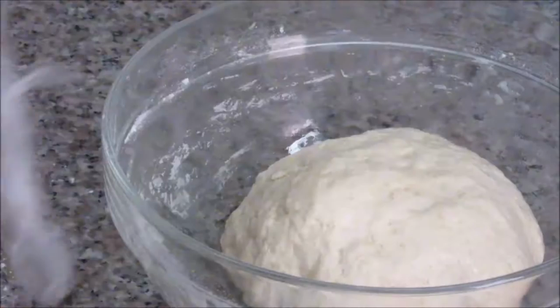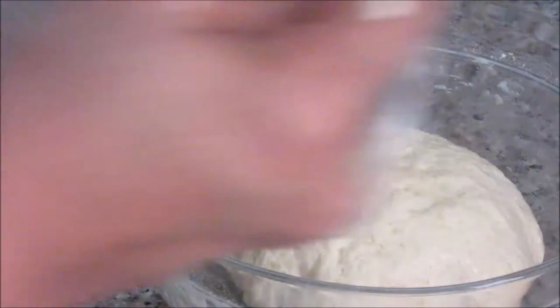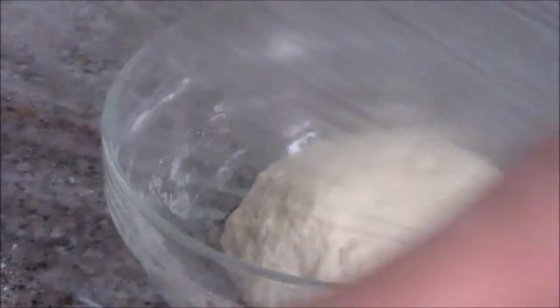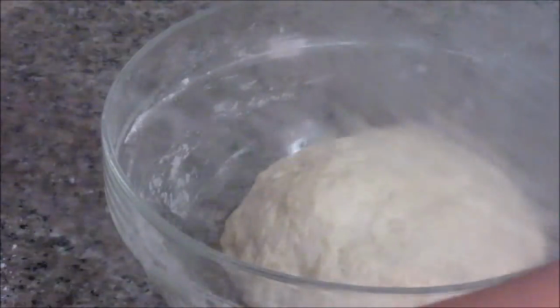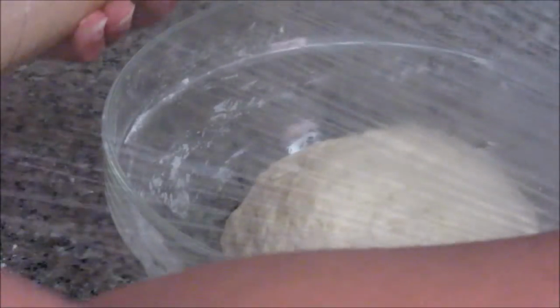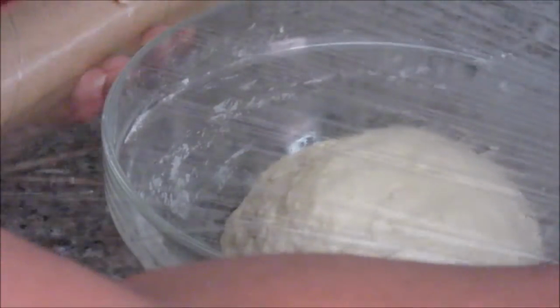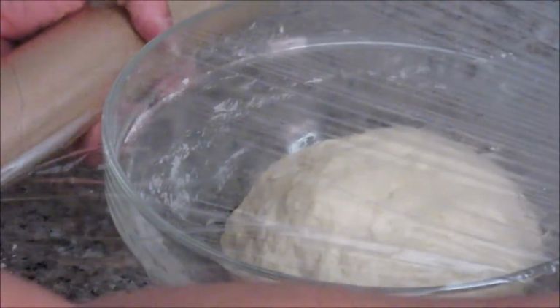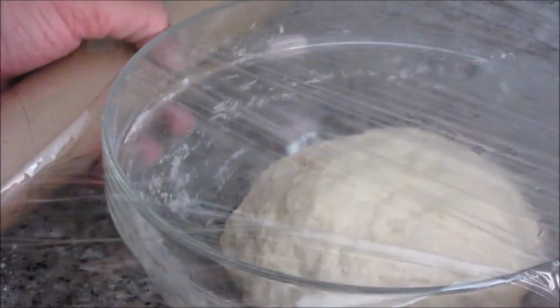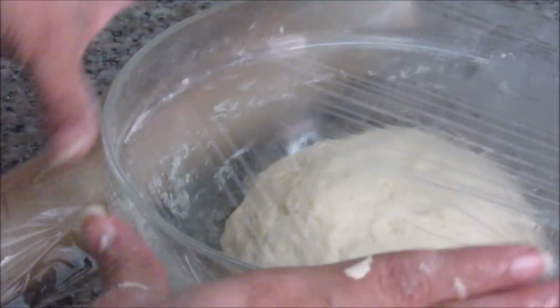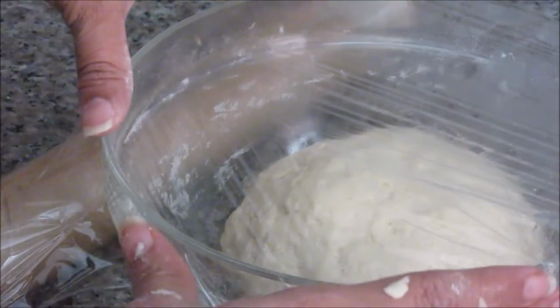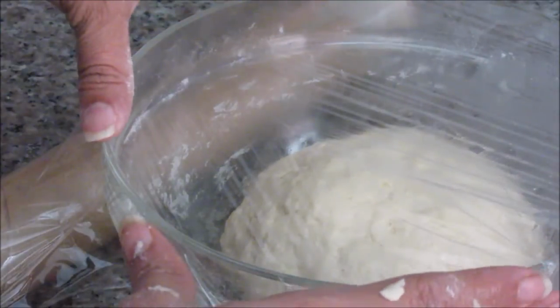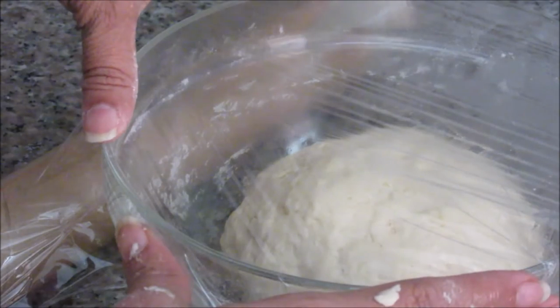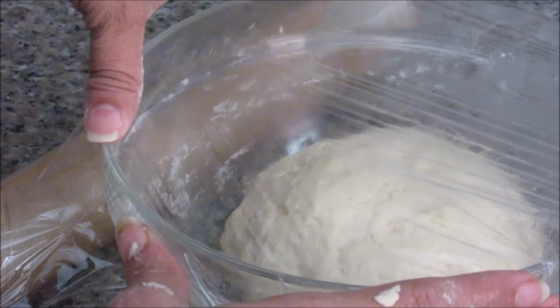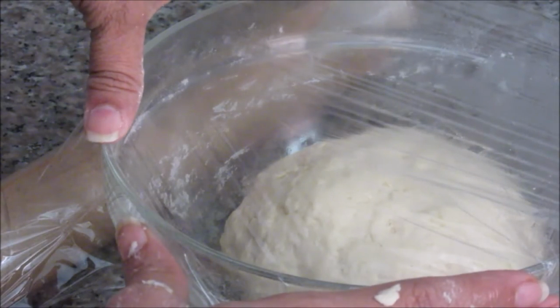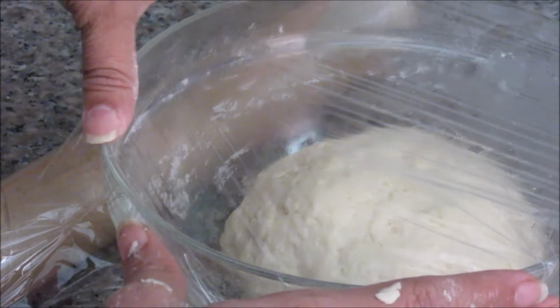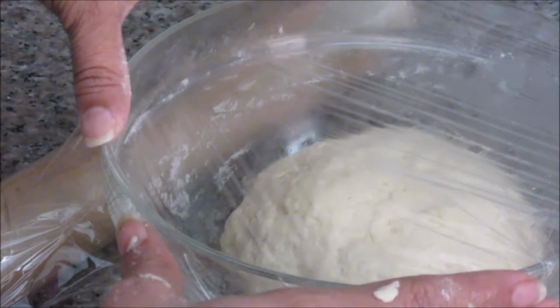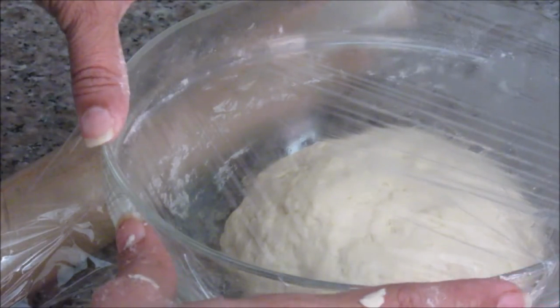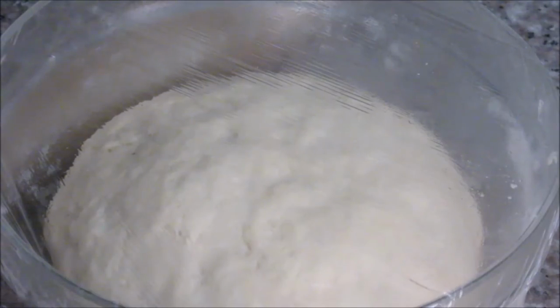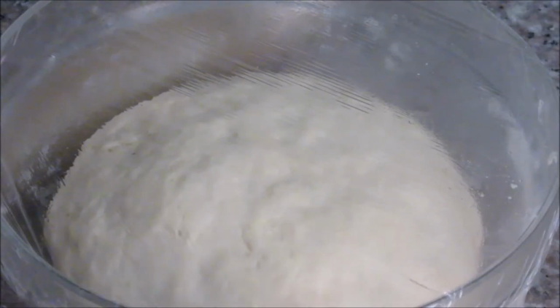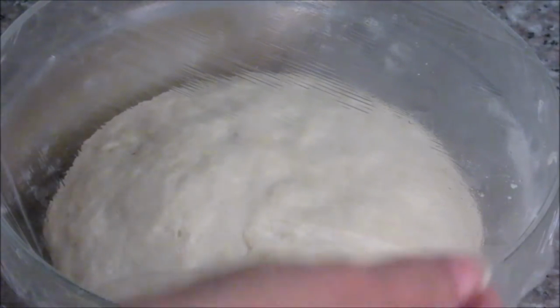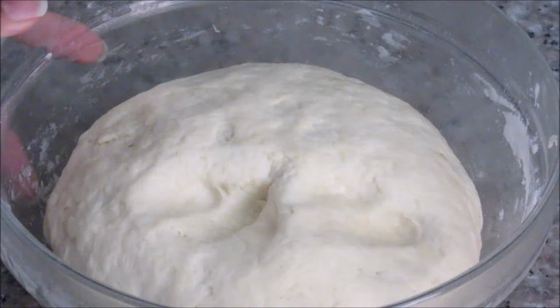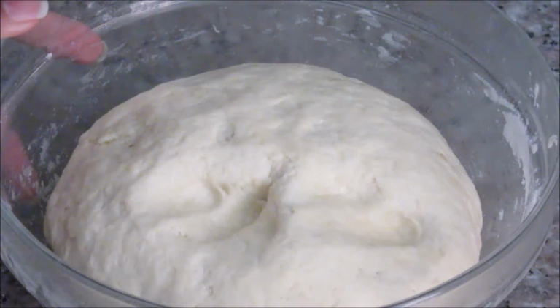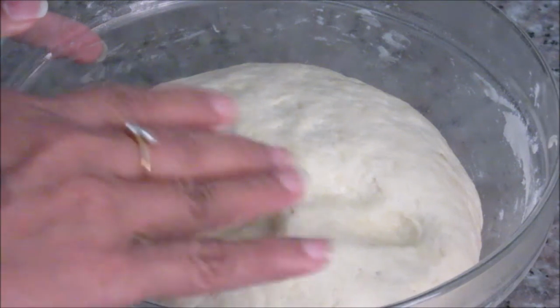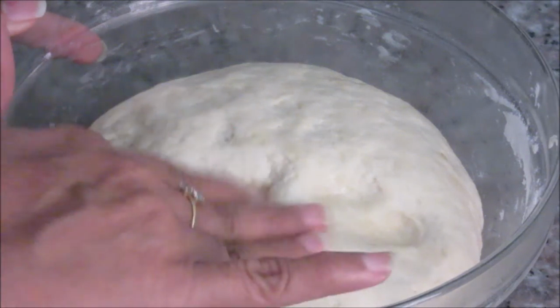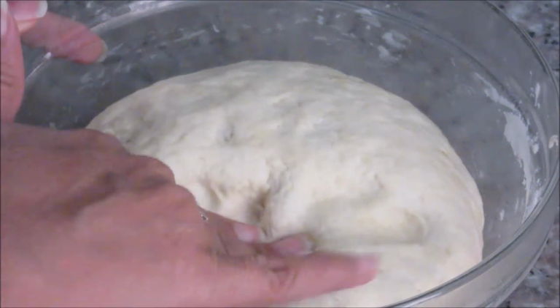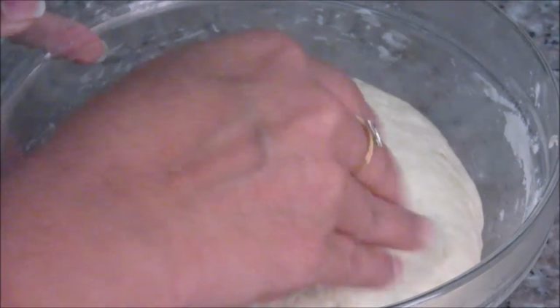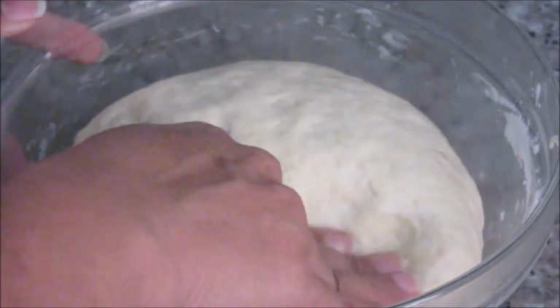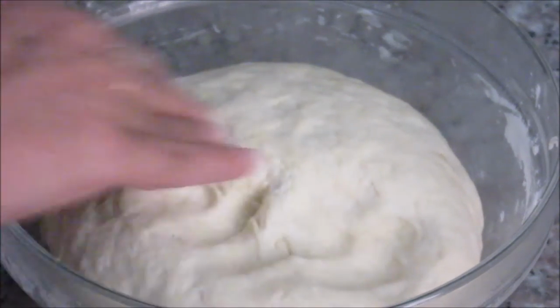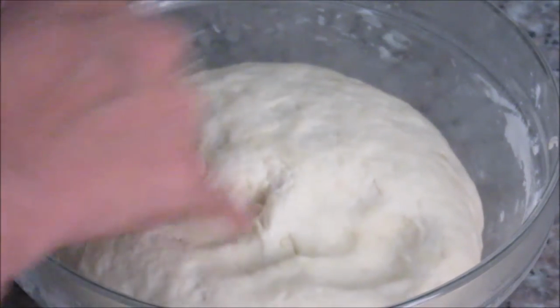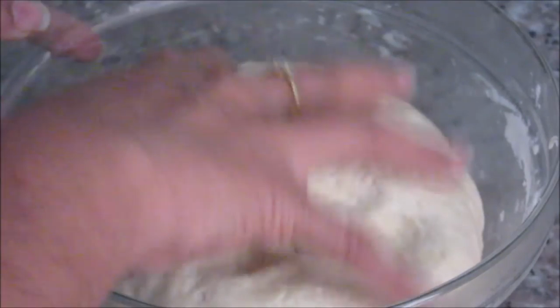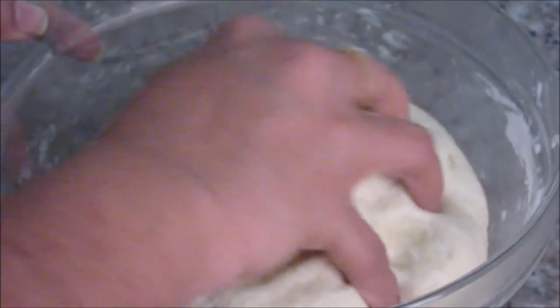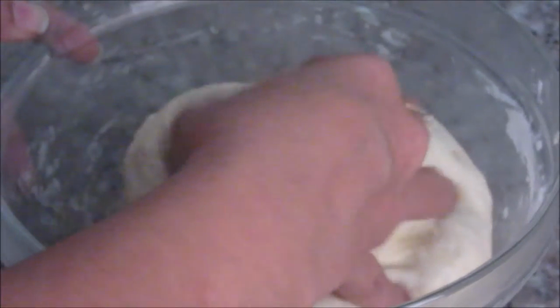Cover this vessel with a cling foil and let the dough rest for about 1 hour. After 1 hour, this dough is ready — it is almost double the size.